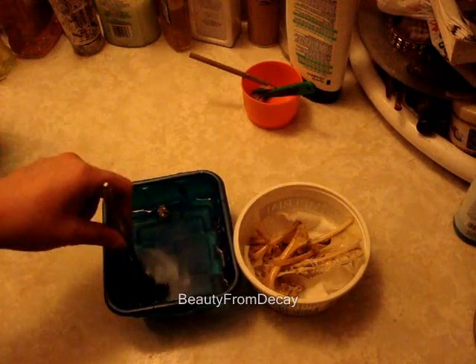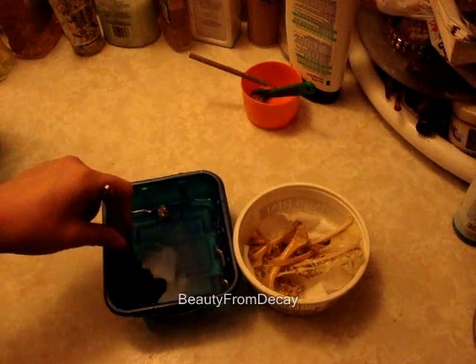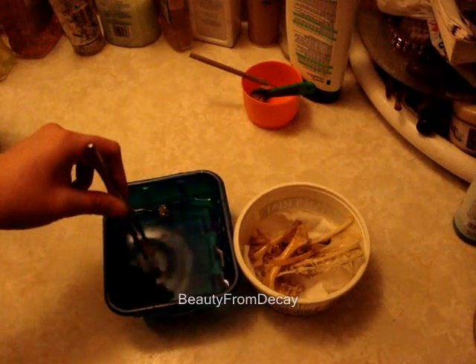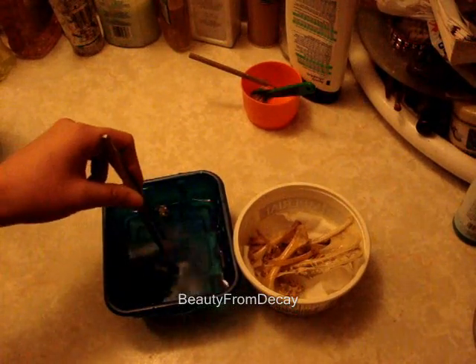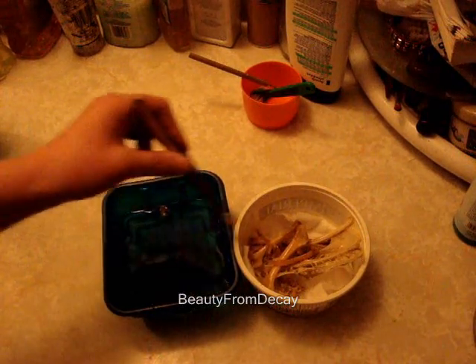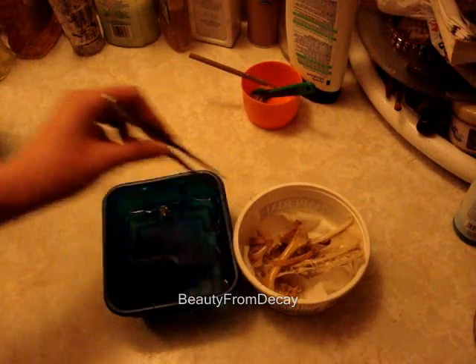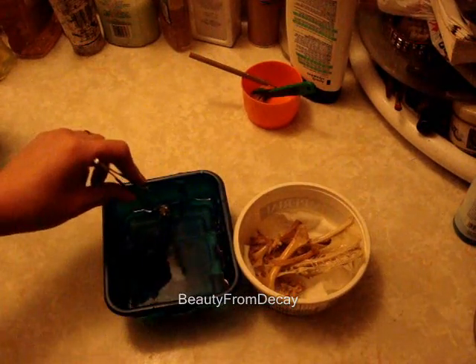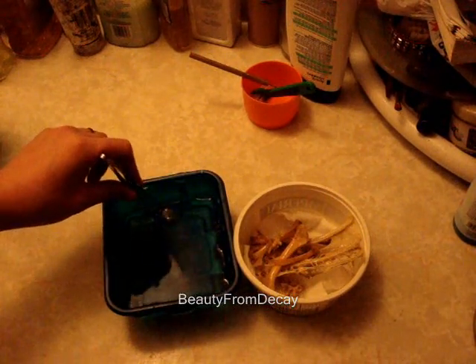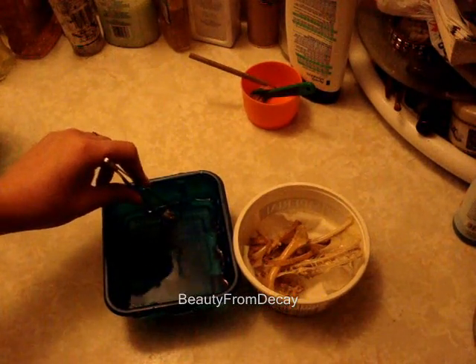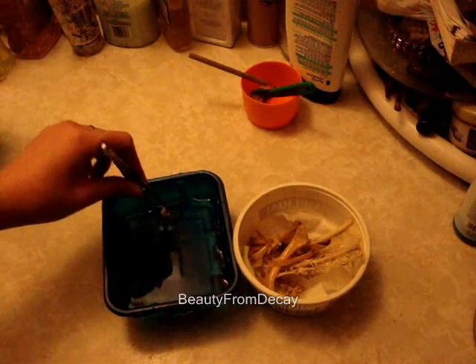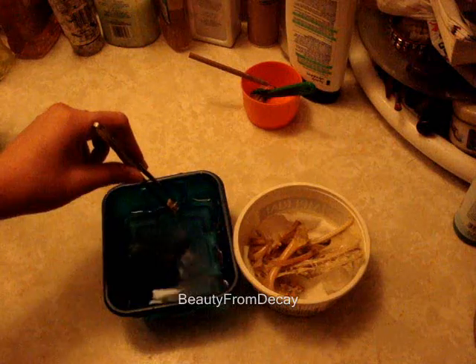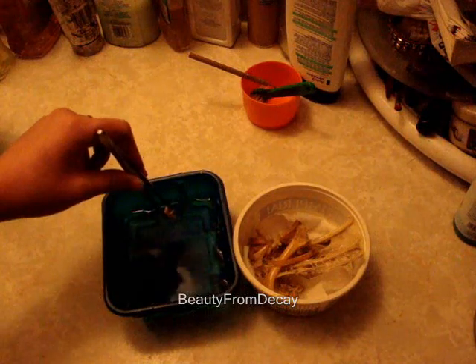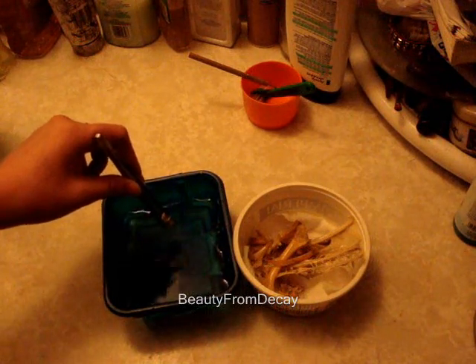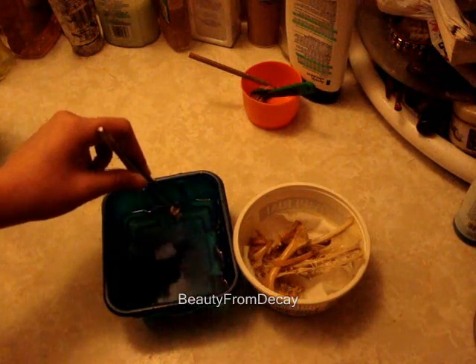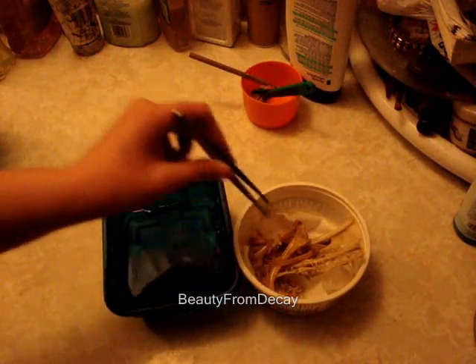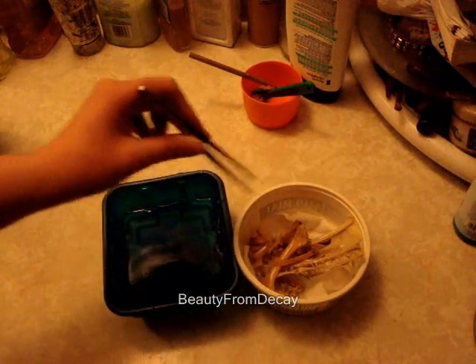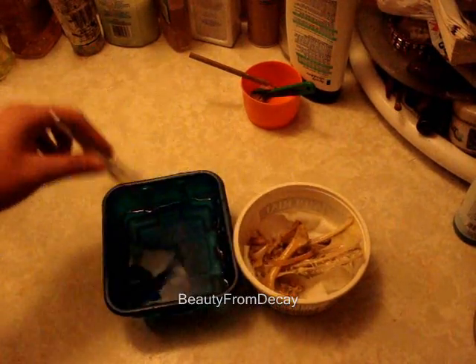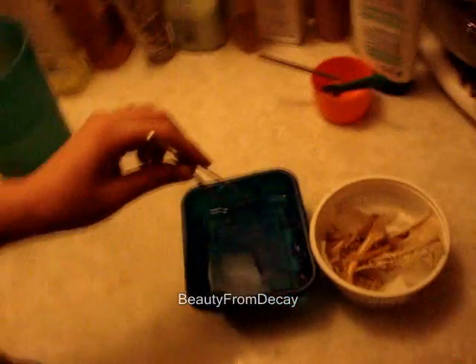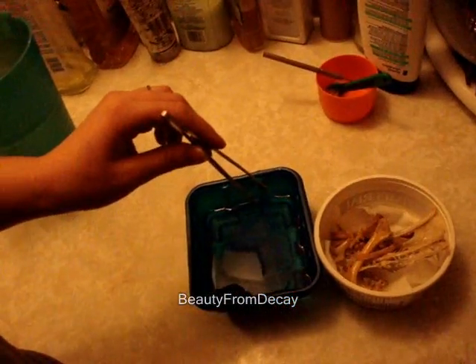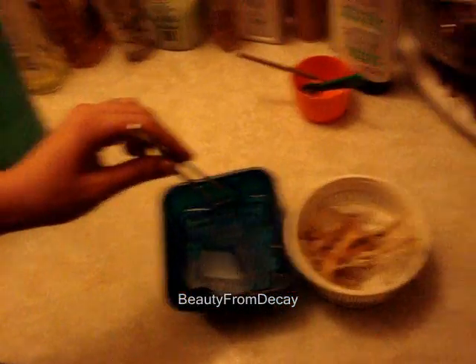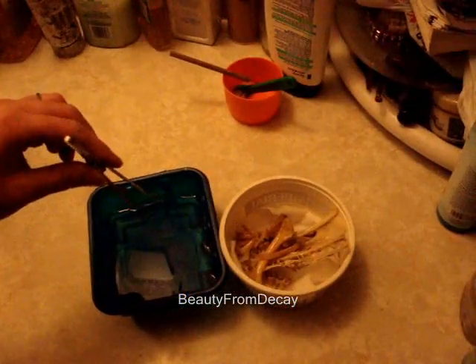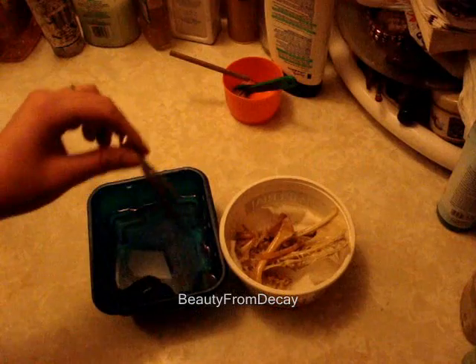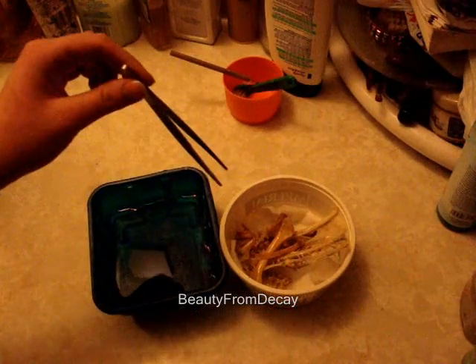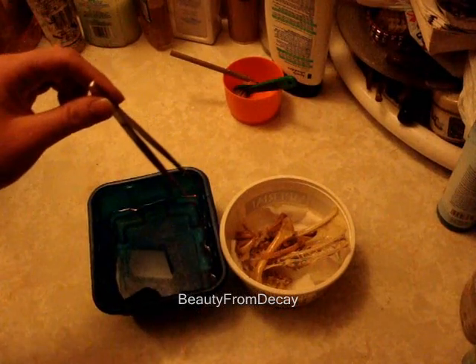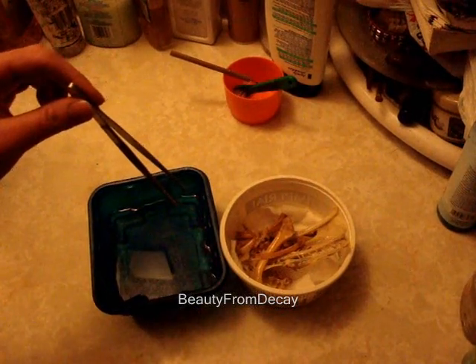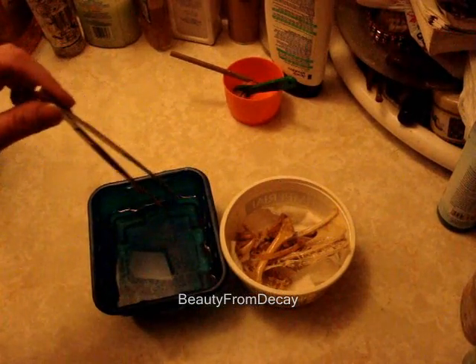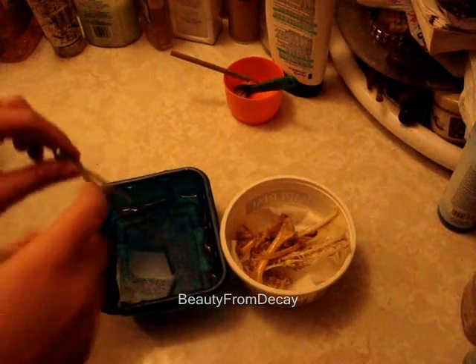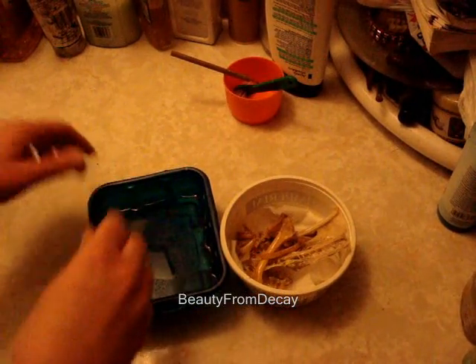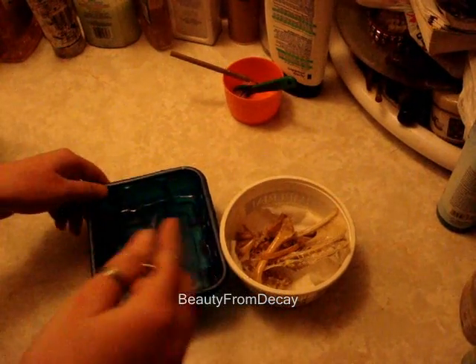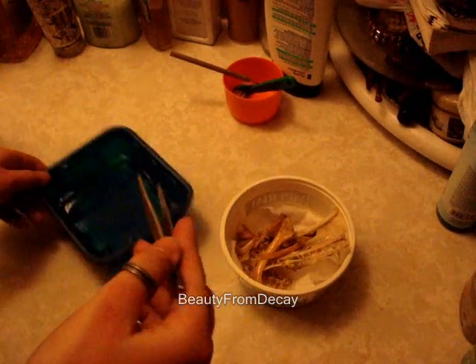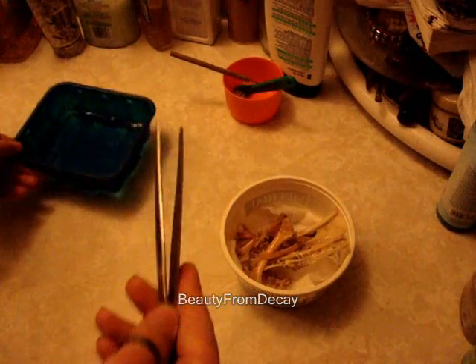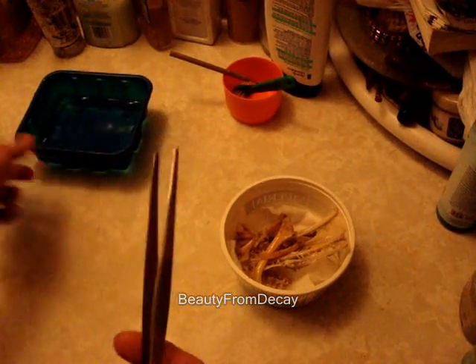You can probably see — and I'll do a close-up in a minute — that these bones are not white. And that was purposeful. I don't like whitening my bones because it makes them more brittle.